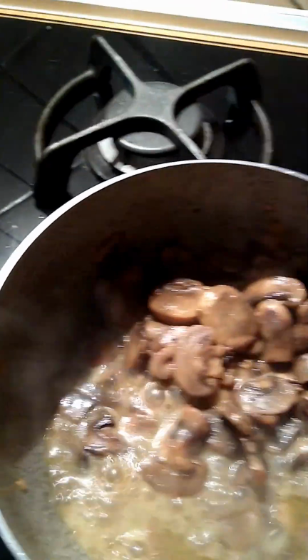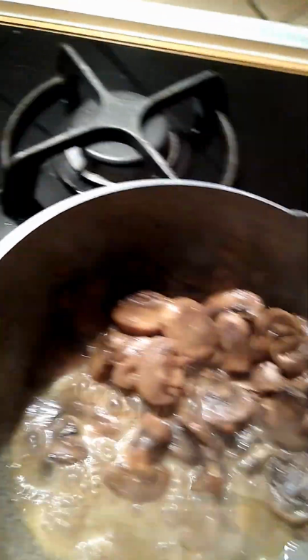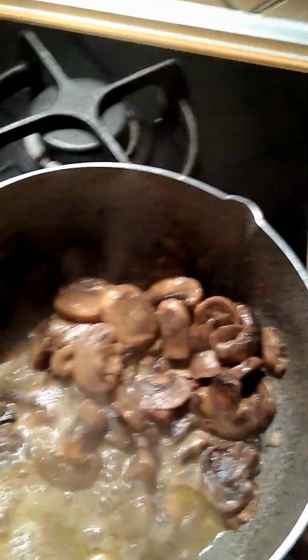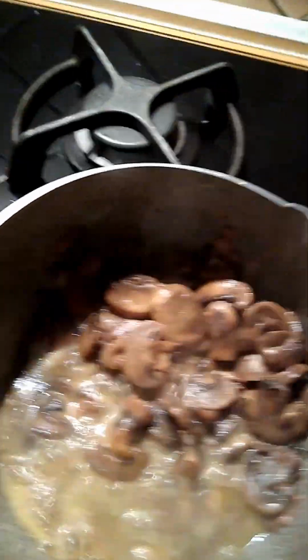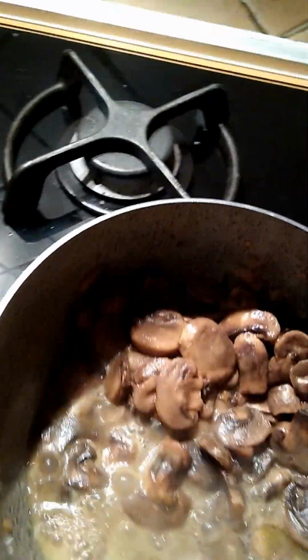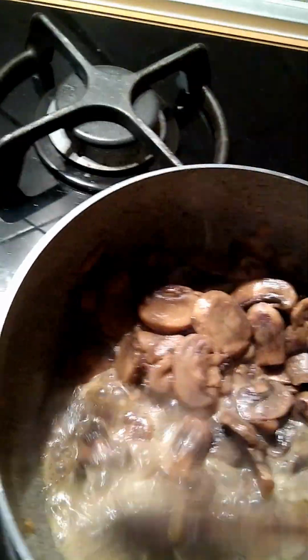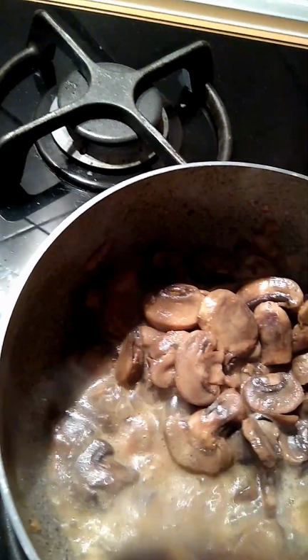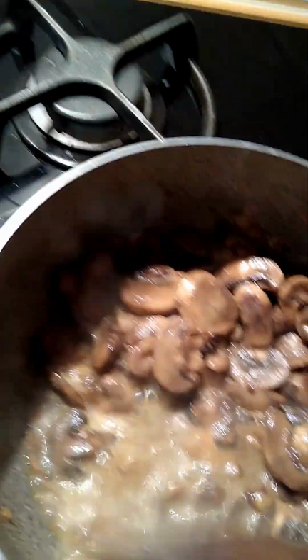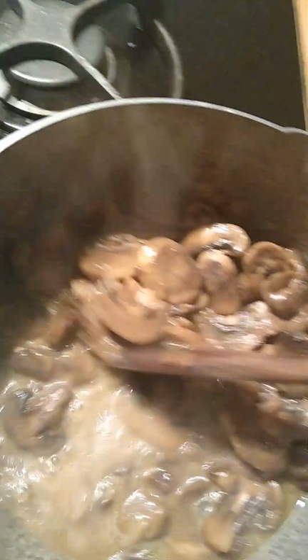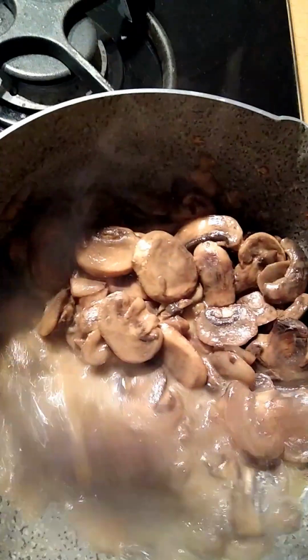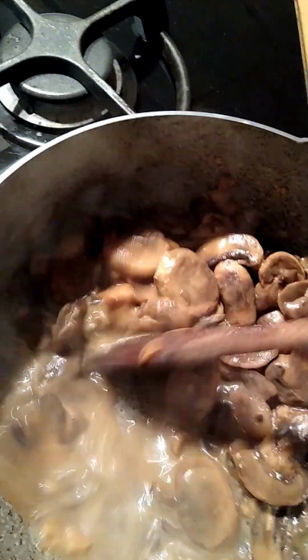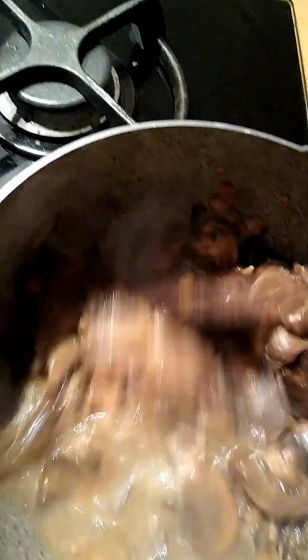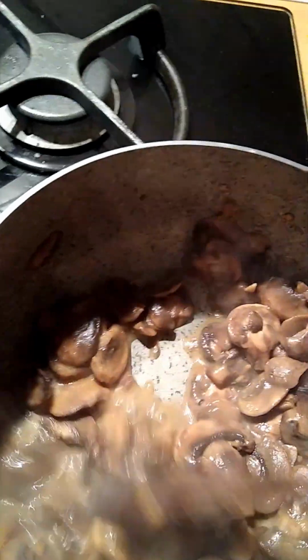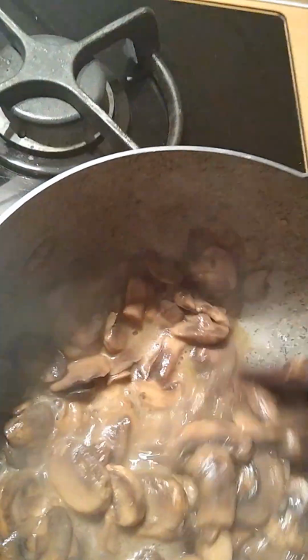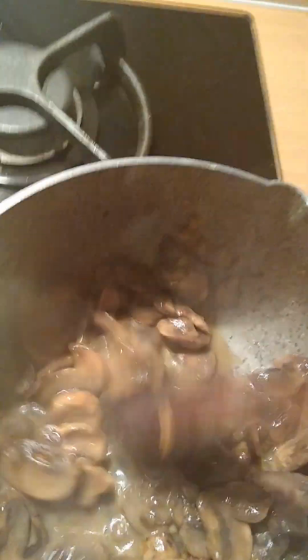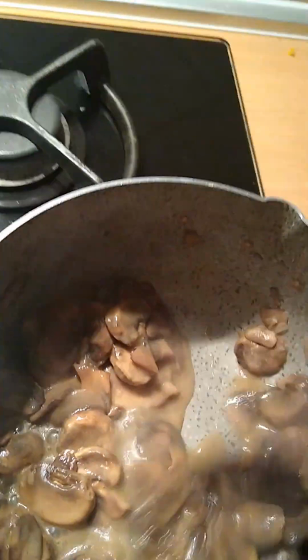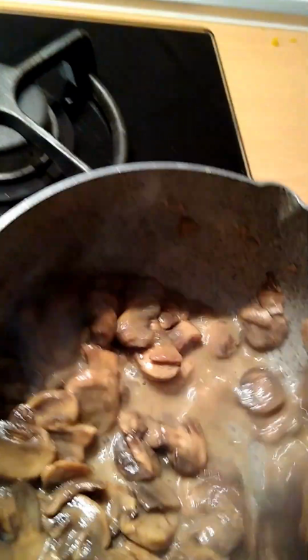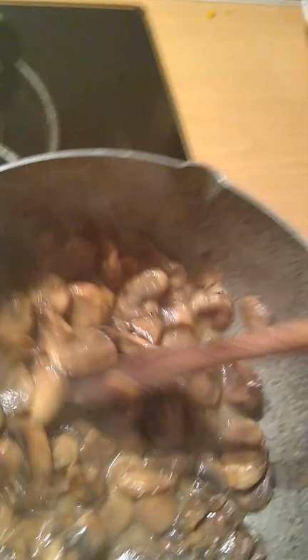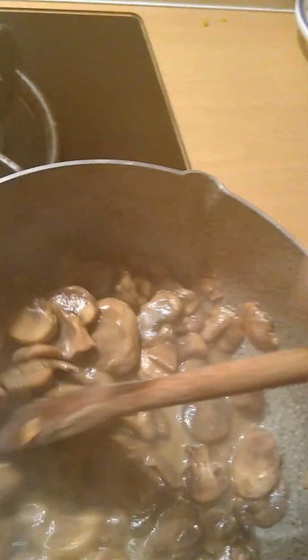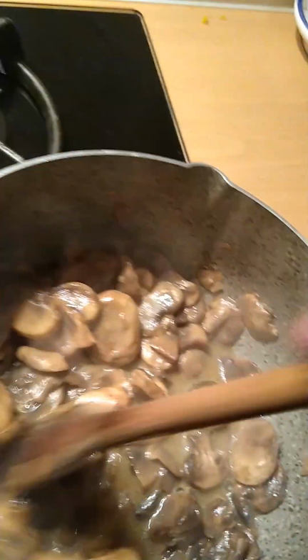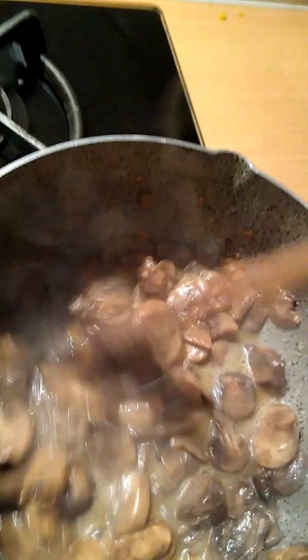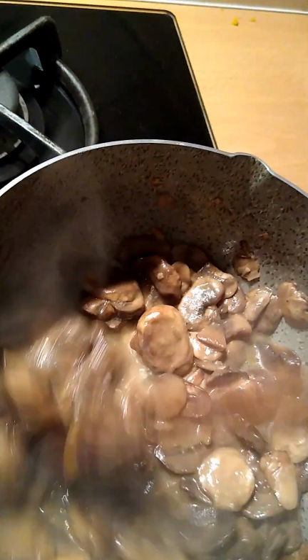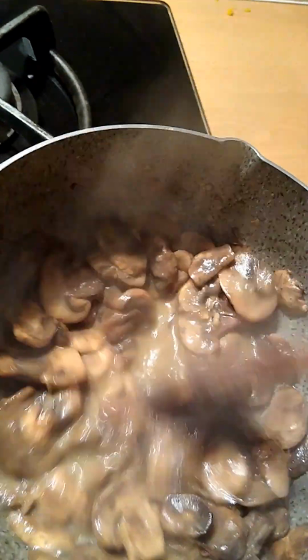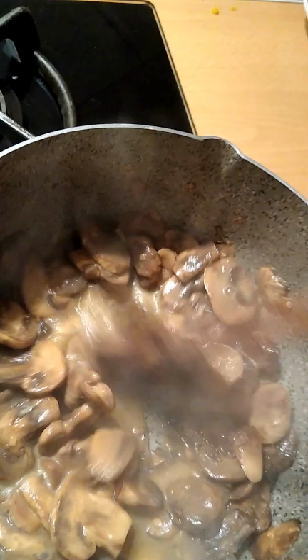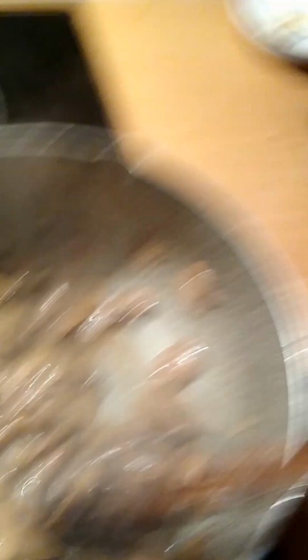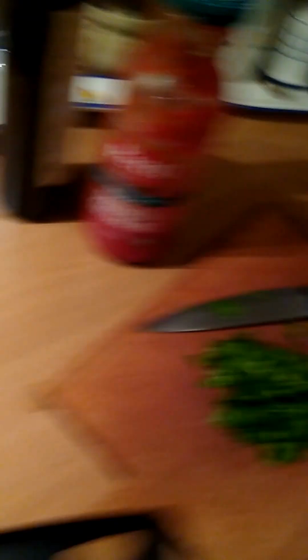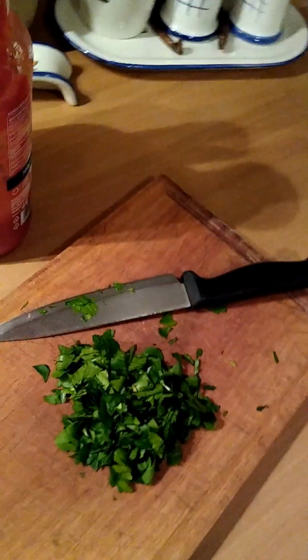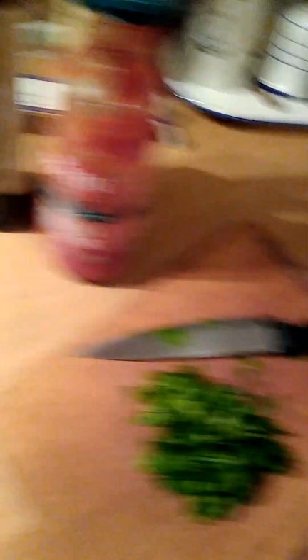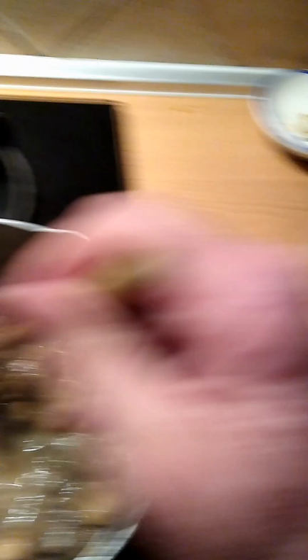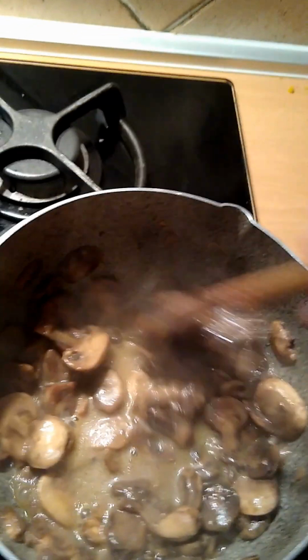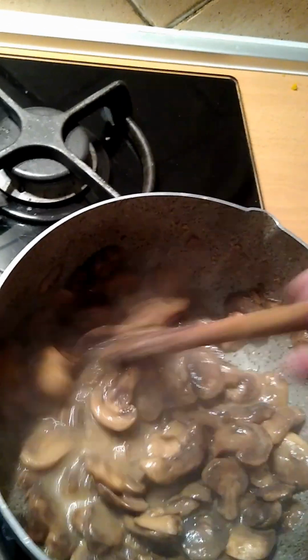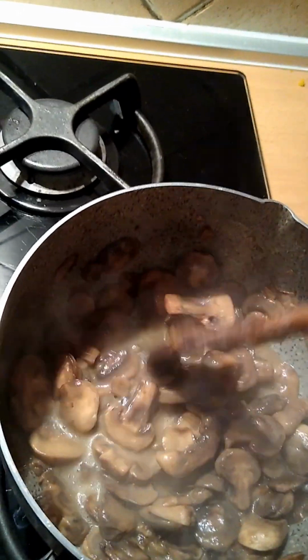I'm going to just let it cook down. See how it's bubbling off there, boiling off. I'm just going to go ahead and put the tomato sauce in with it and the parsley, and just let it simmer.